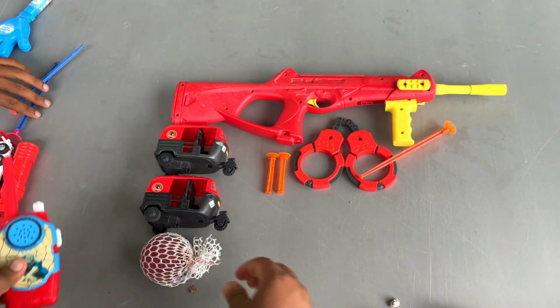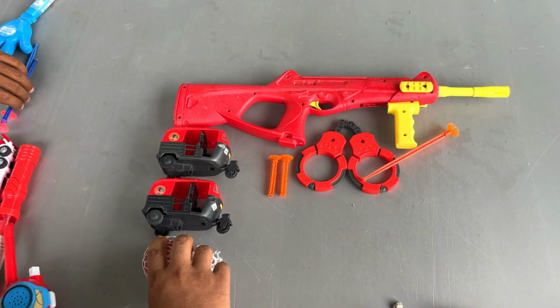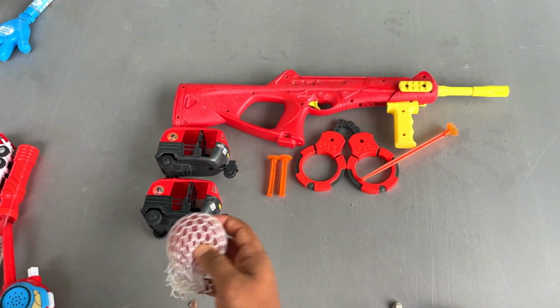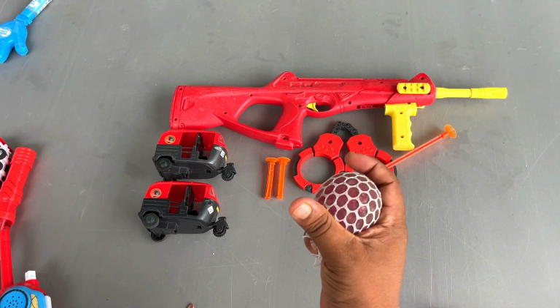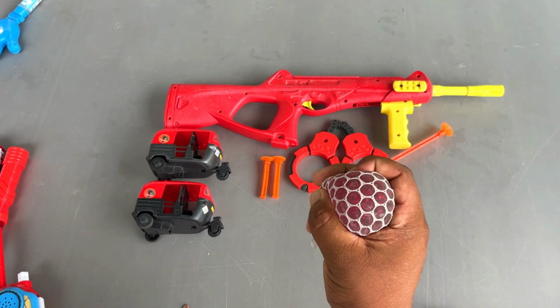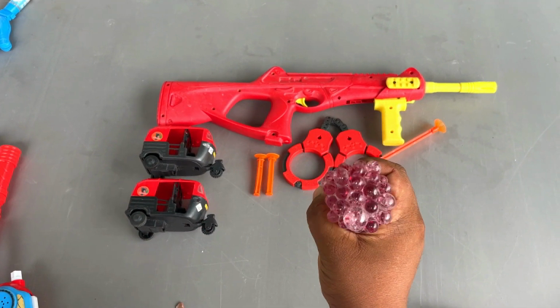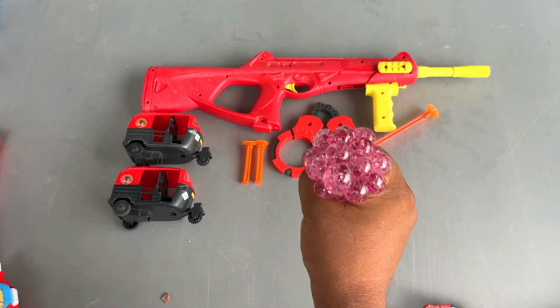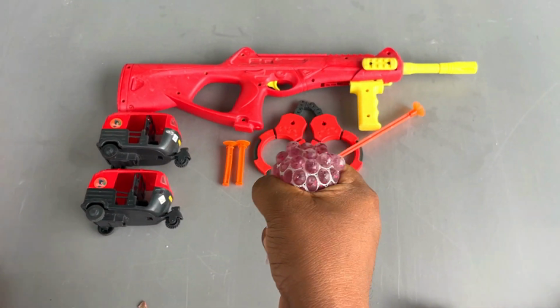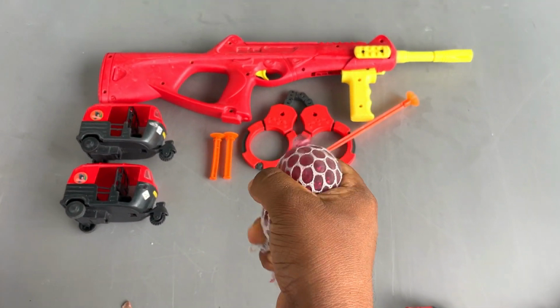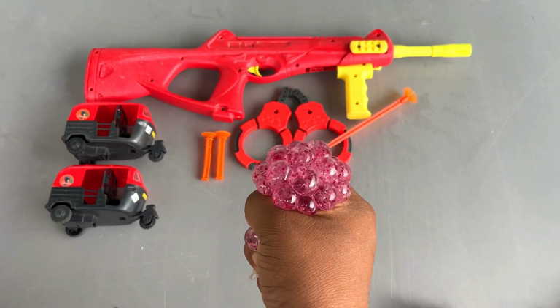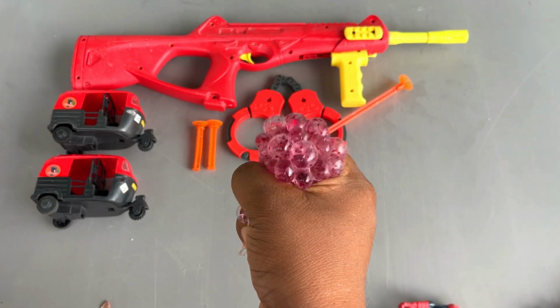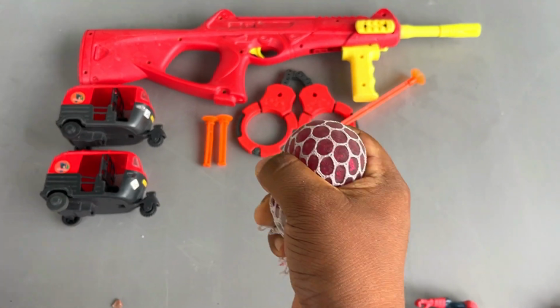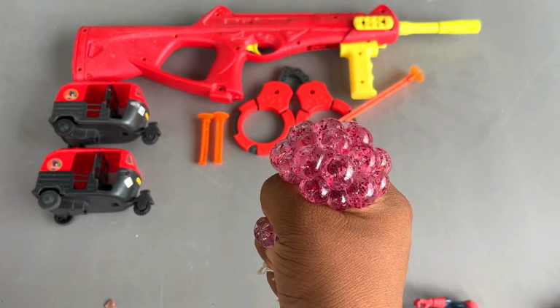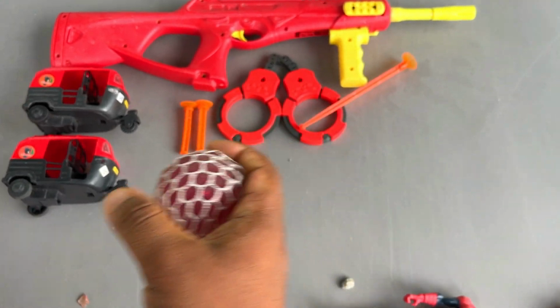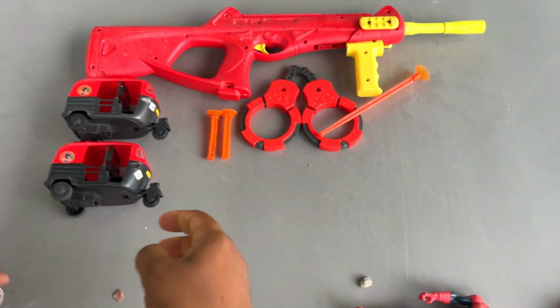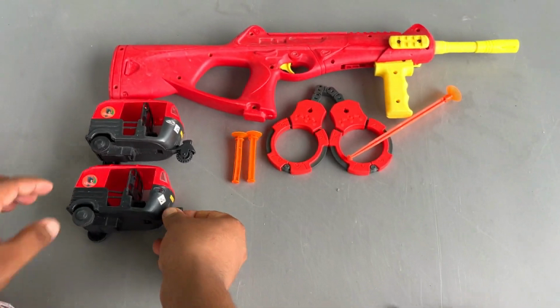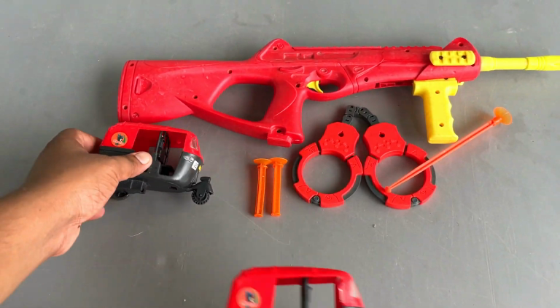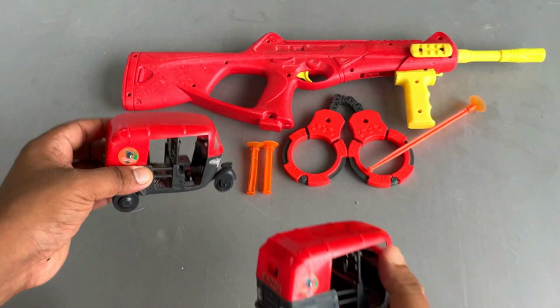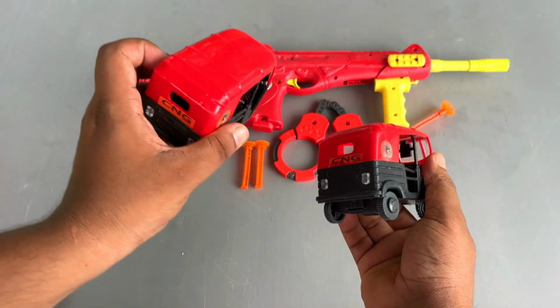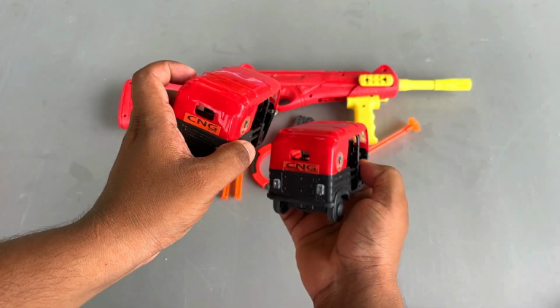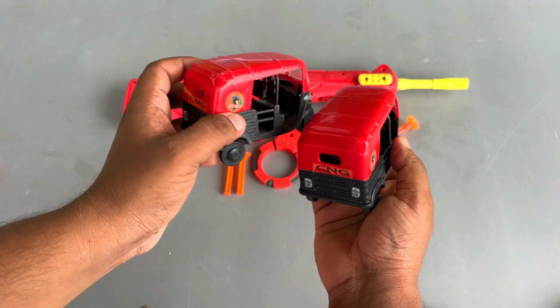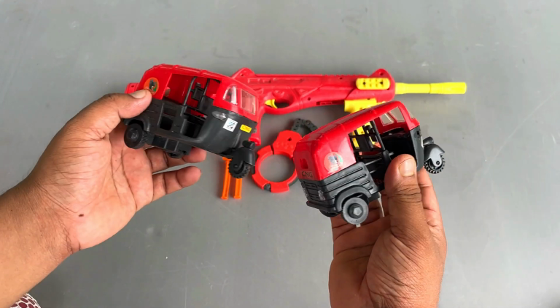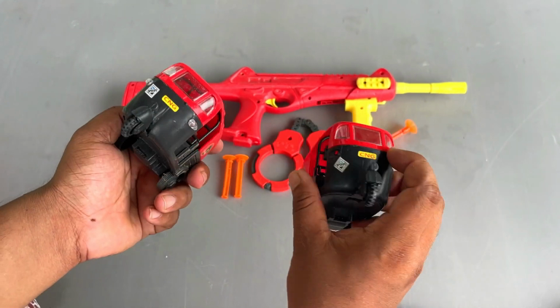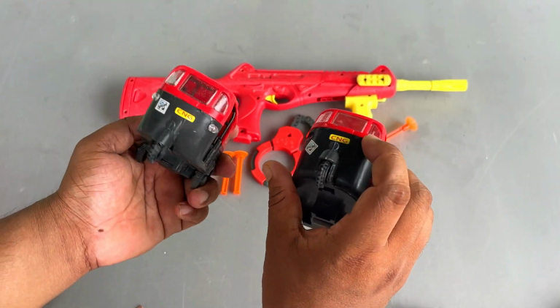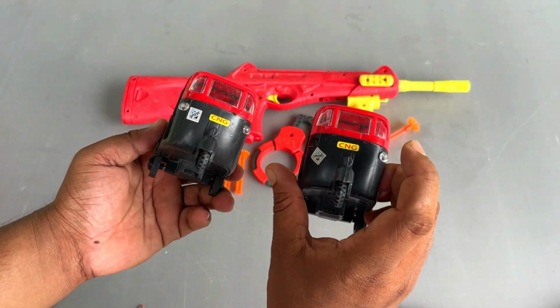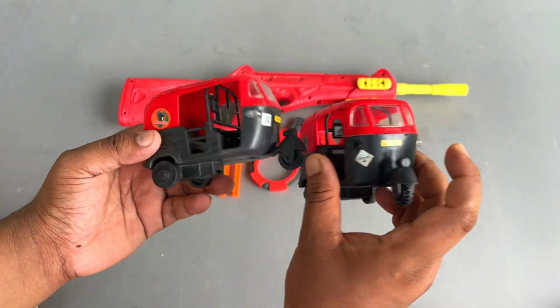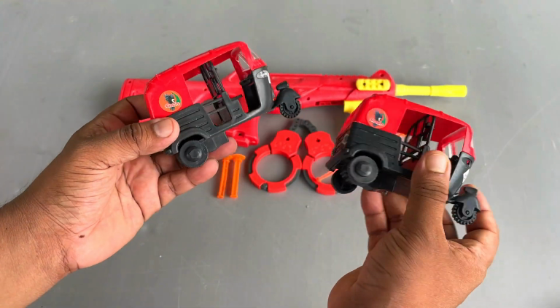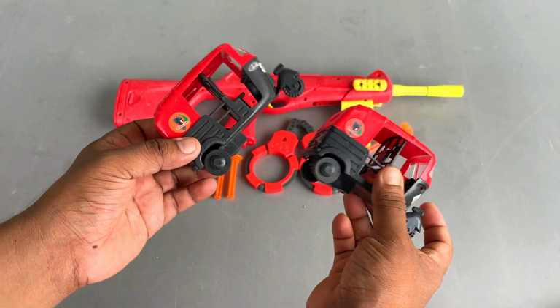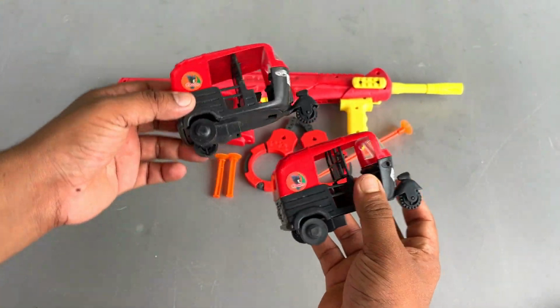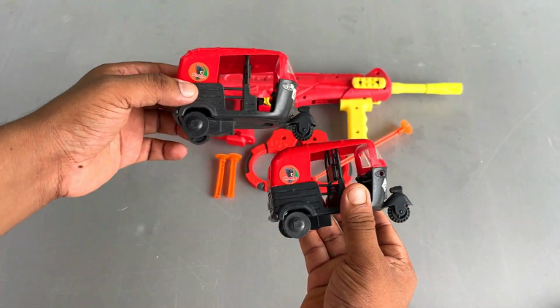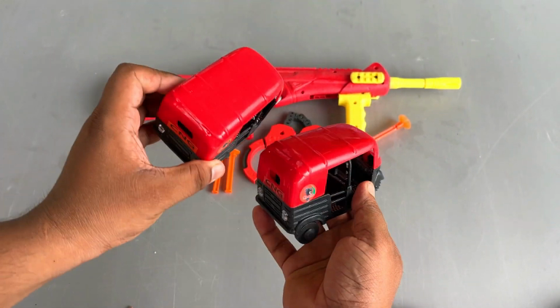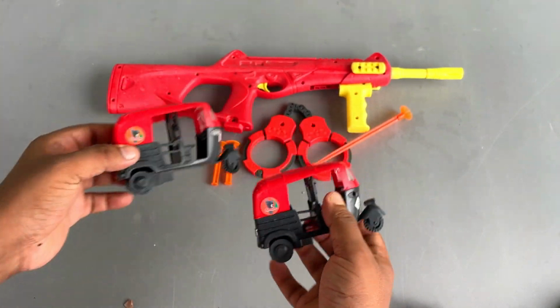It is a squishy ball. Squishy ball. Beautiful. And these two are CNG auto rickshaws. Beautiful plastic CNG auto rickshaws.